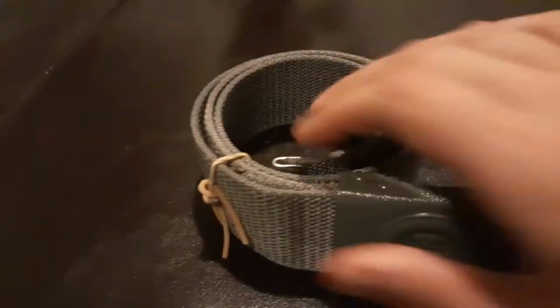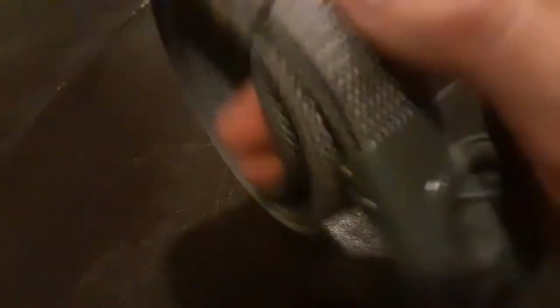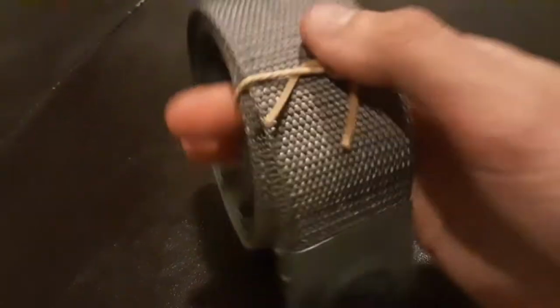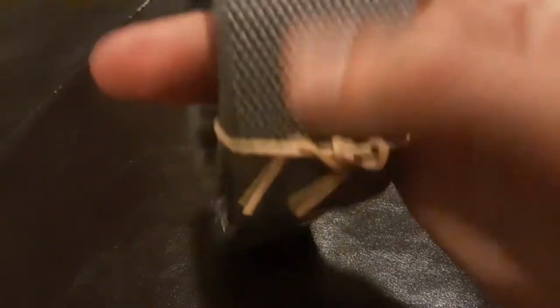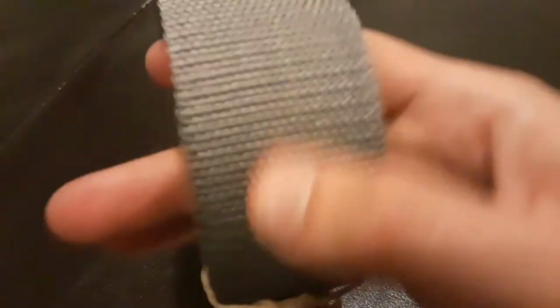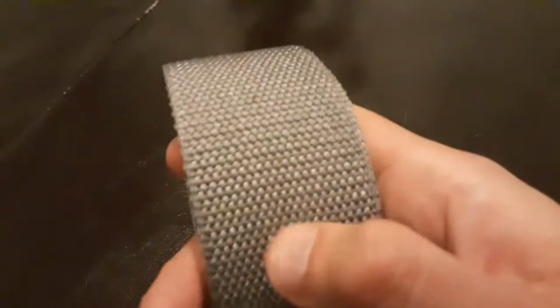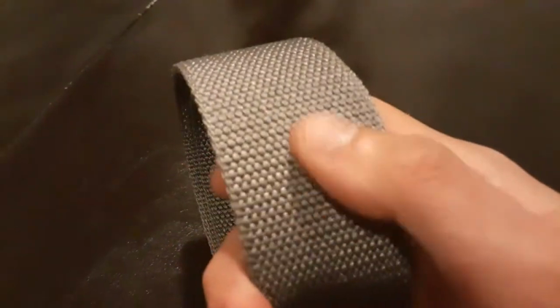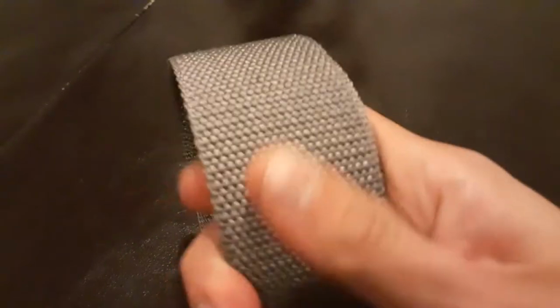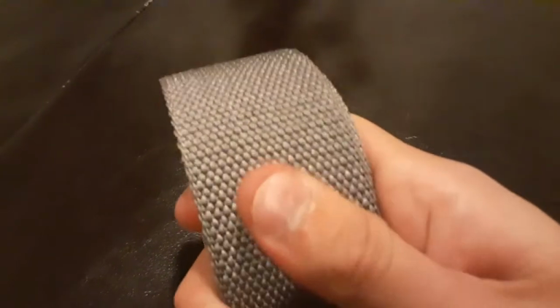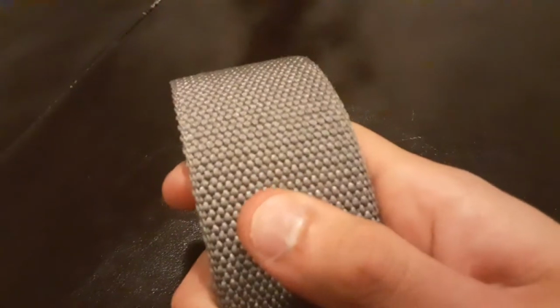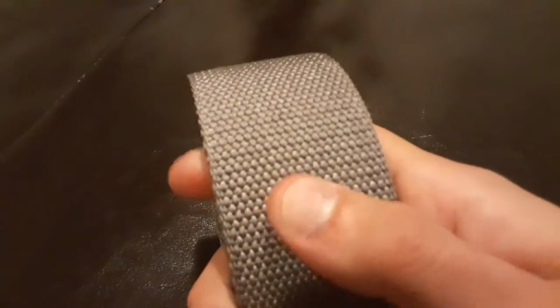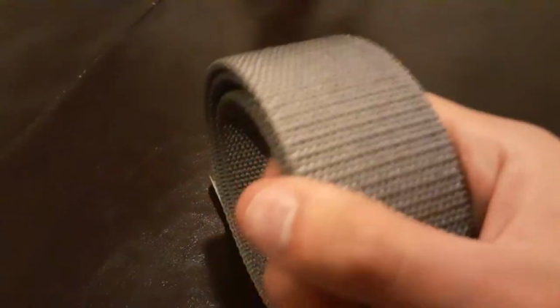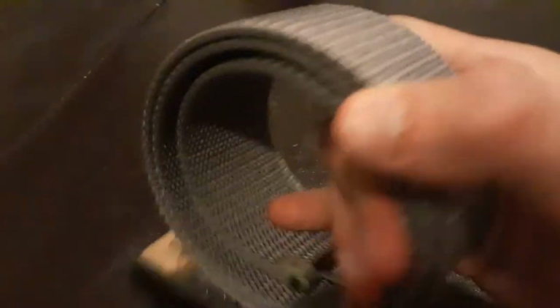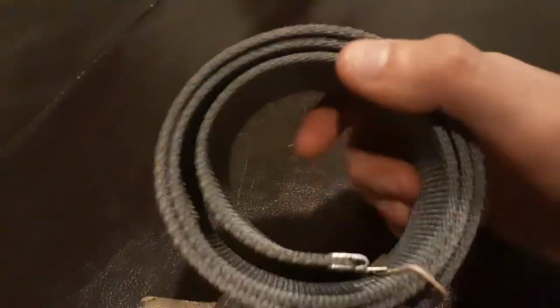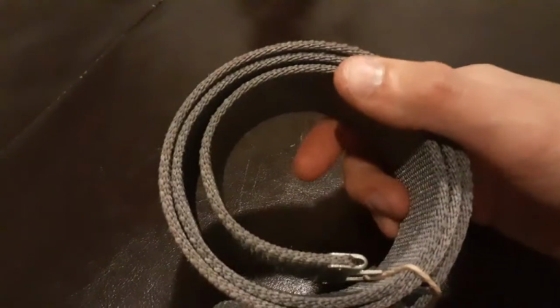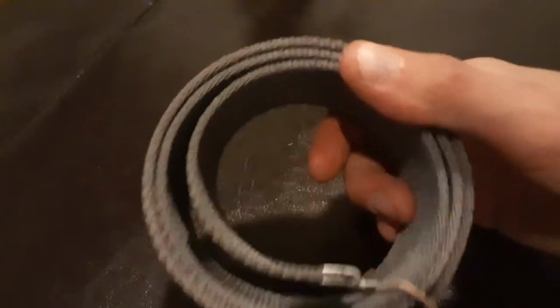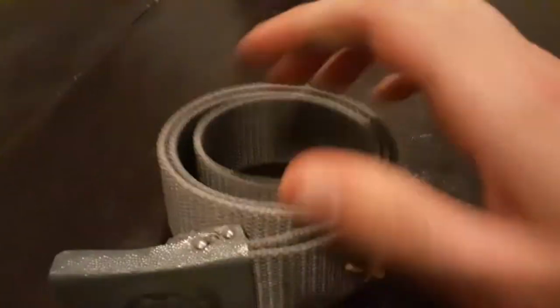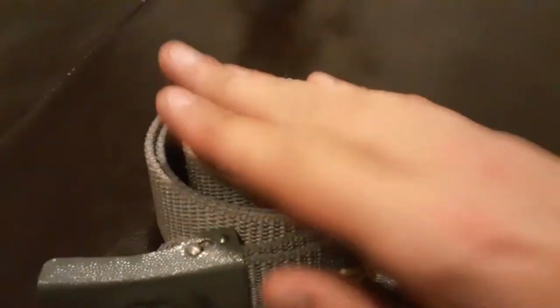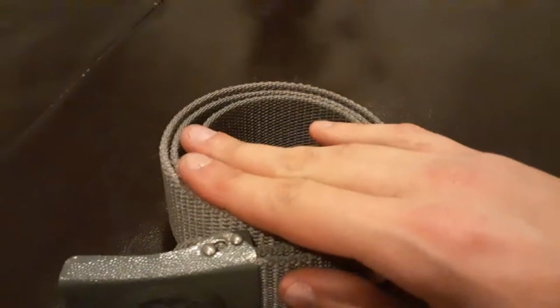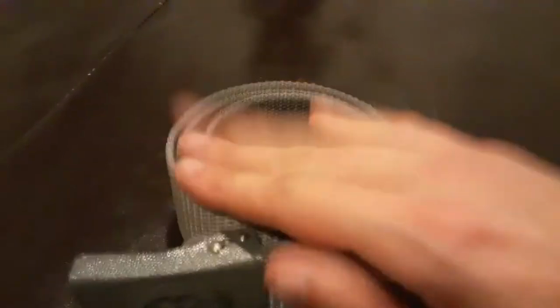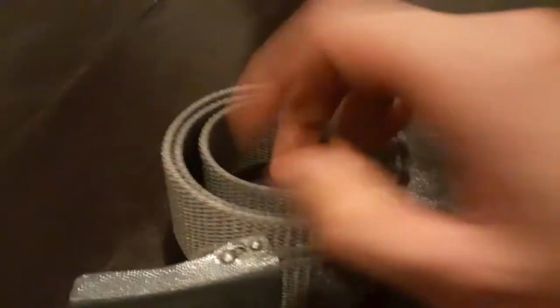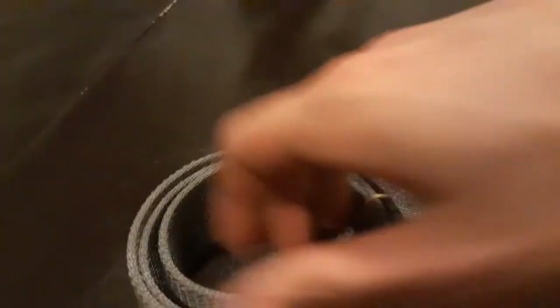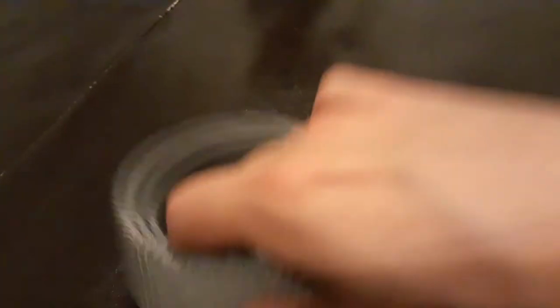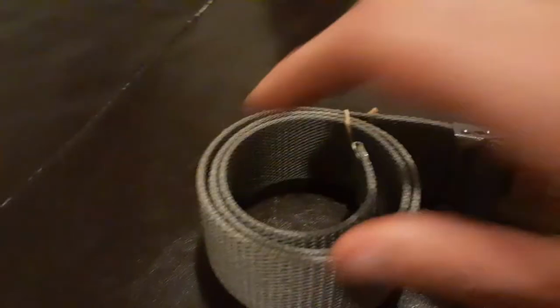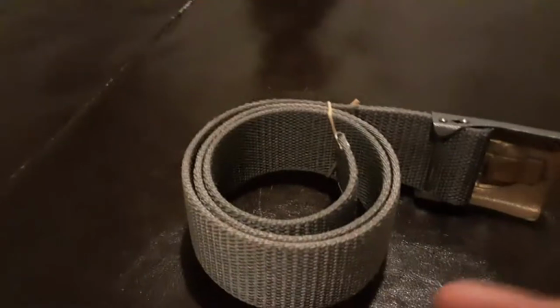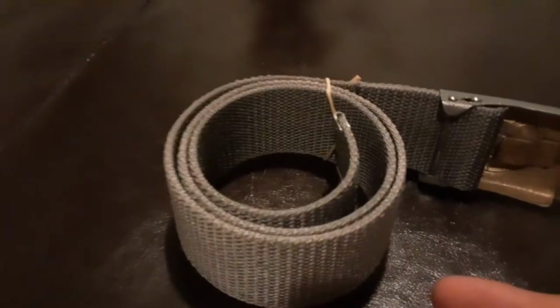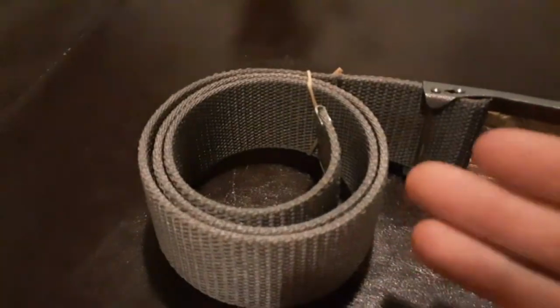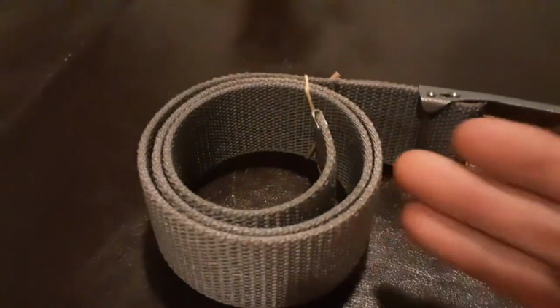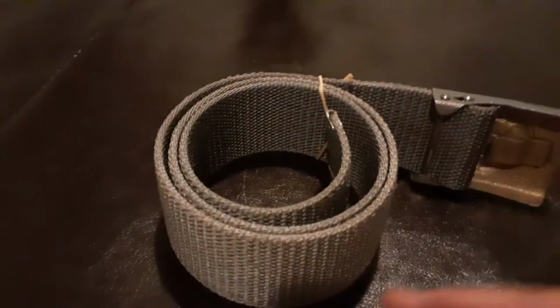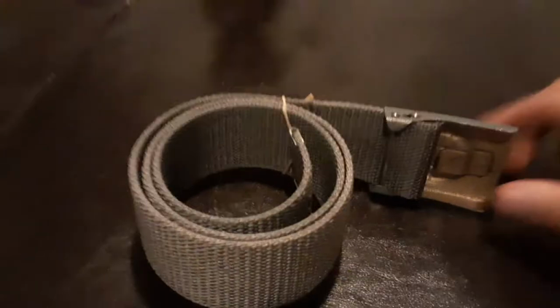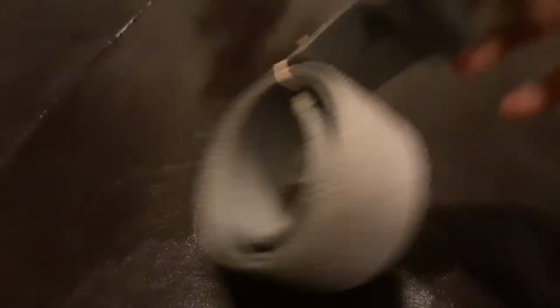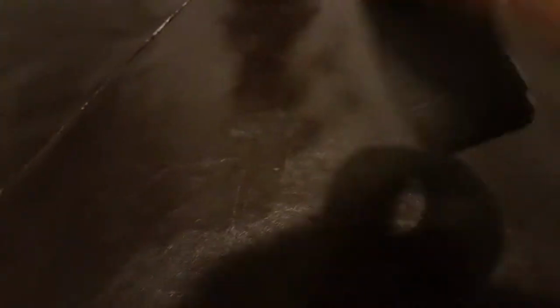It's made out of a sort of belt material — not quite canvas, but like a proper belt material. Honestly, I know the name but it's not coming to me right now.